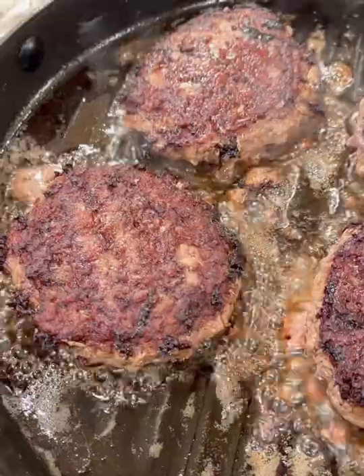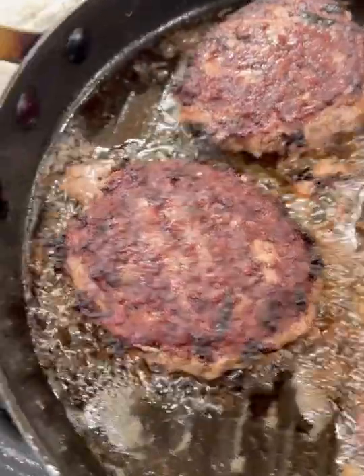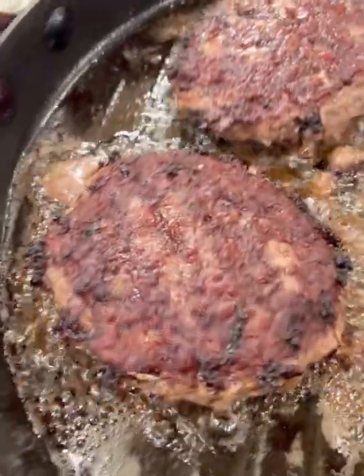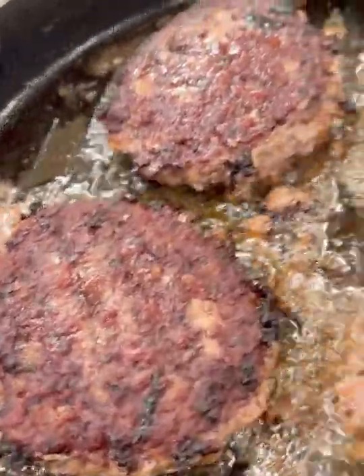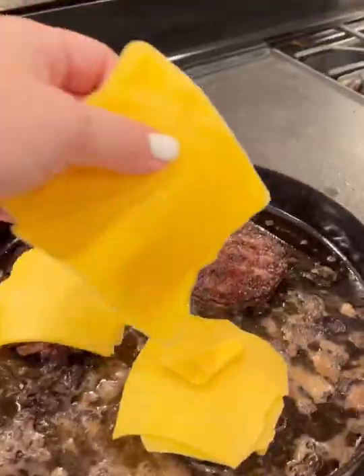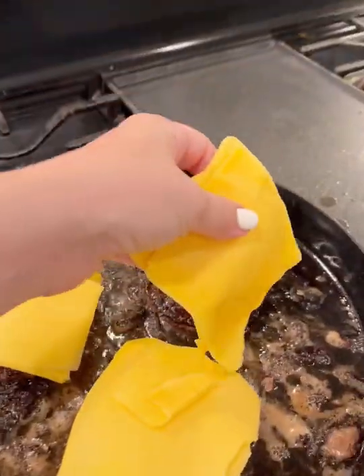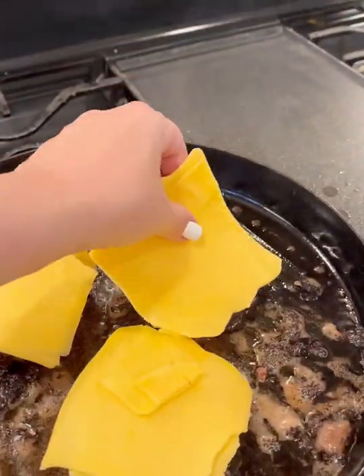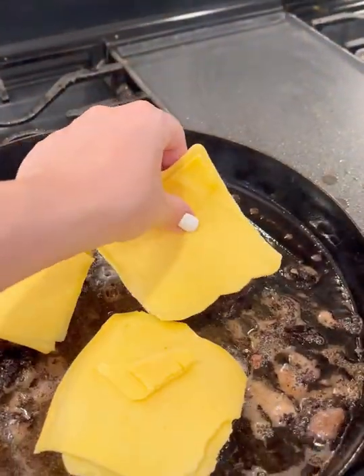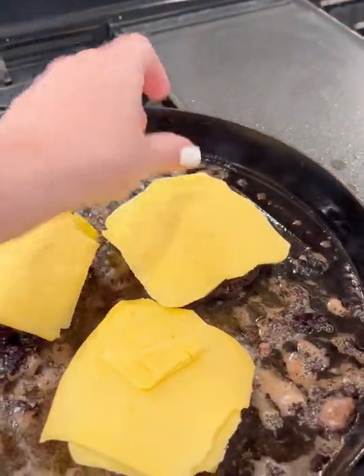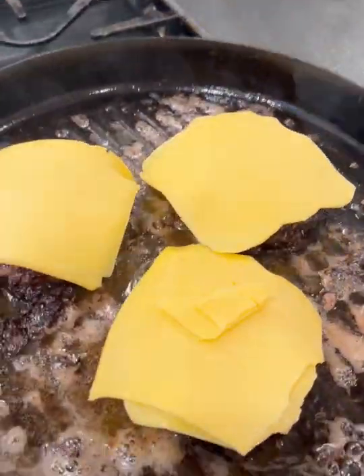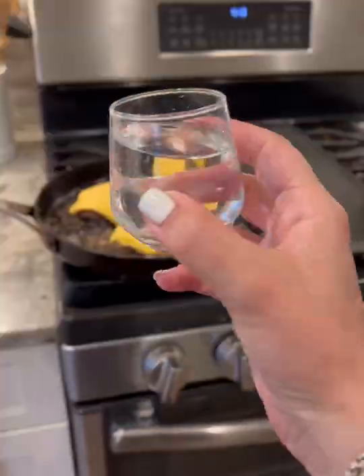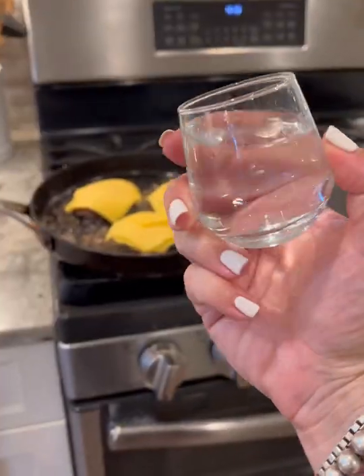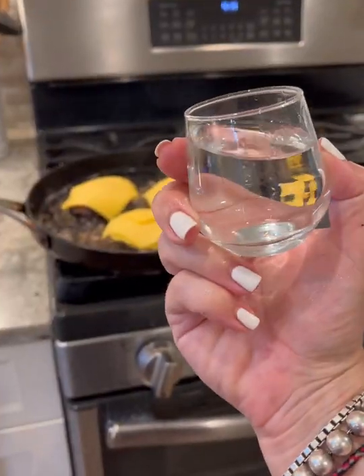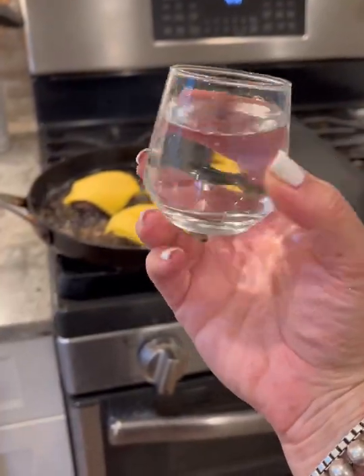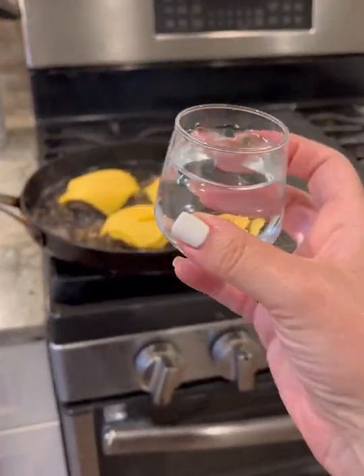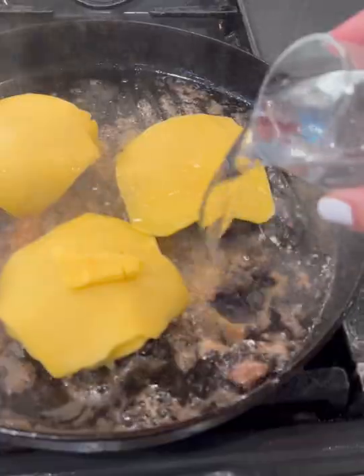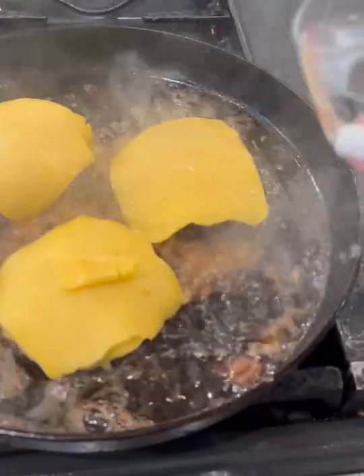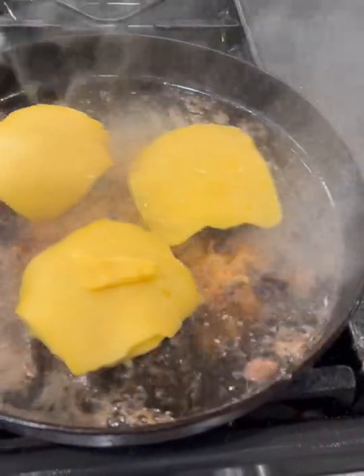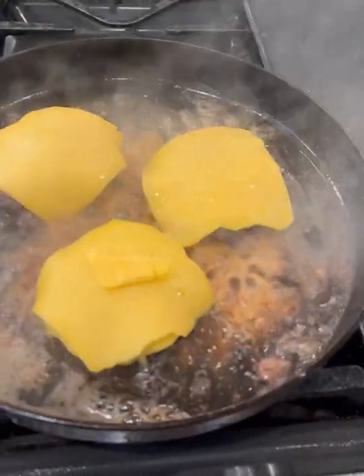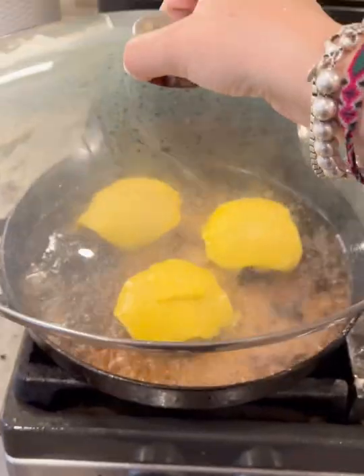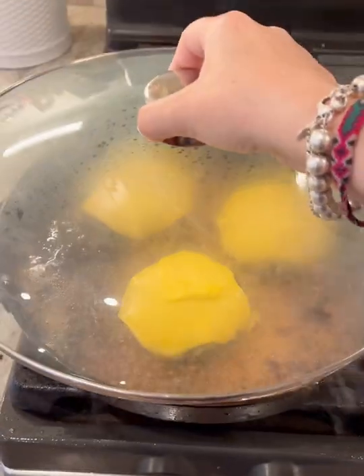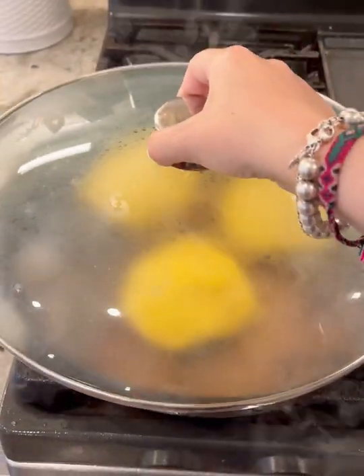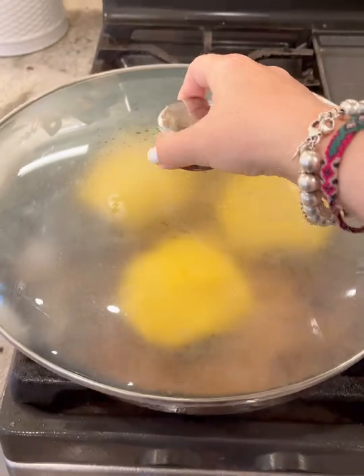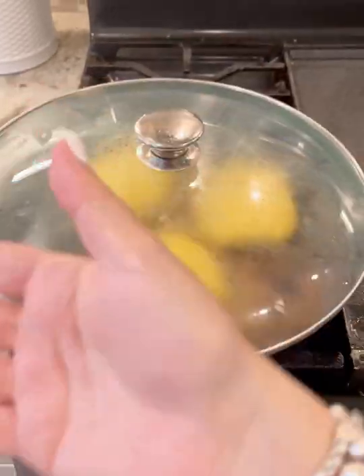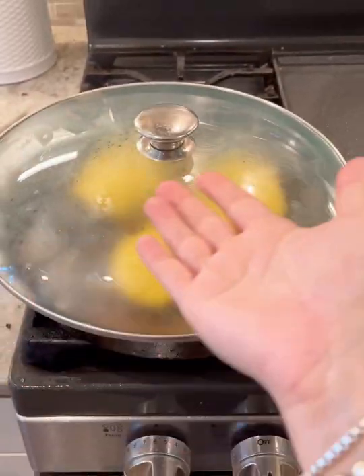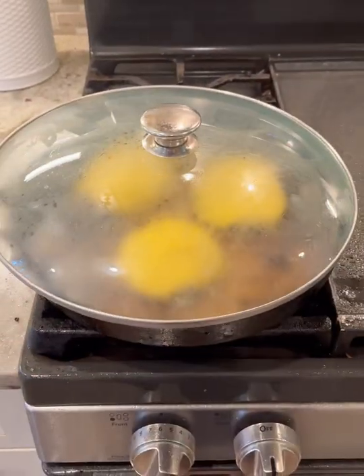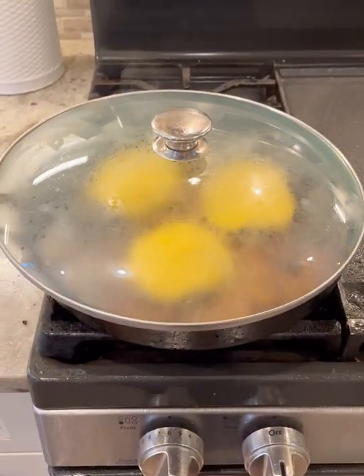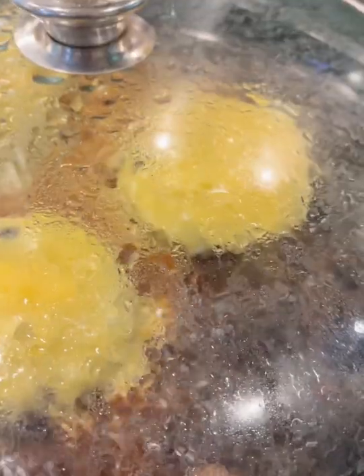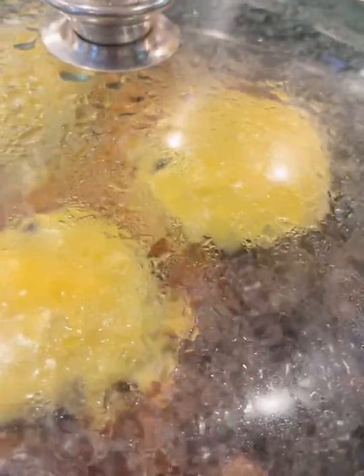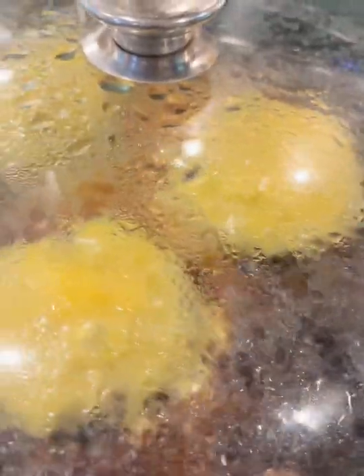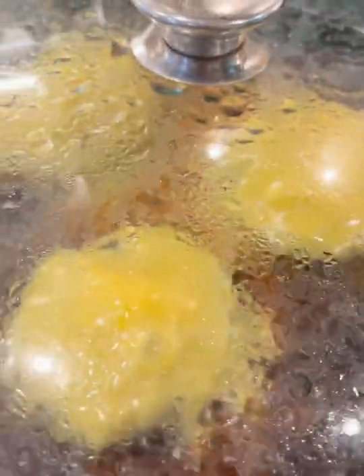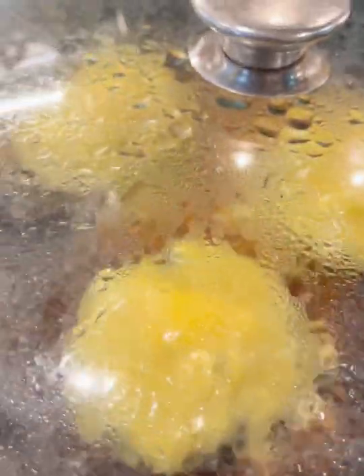So anyway, cook your burger and add your slices of American cheese from the deli to the top. Now you're going to take a little bit of water and put some right onto the side of the hot pan. Now just pop a lid right on top of this and watch in amazement as the steam perfectly melts that cheese.